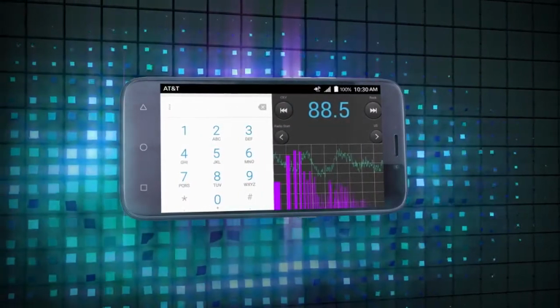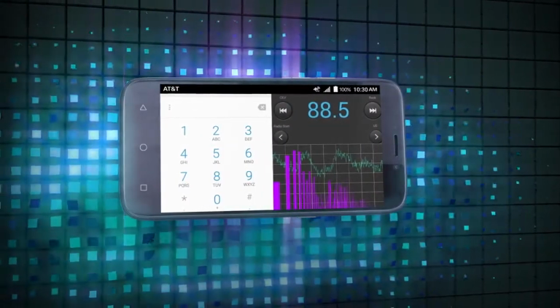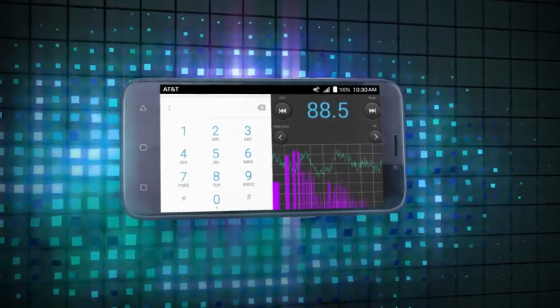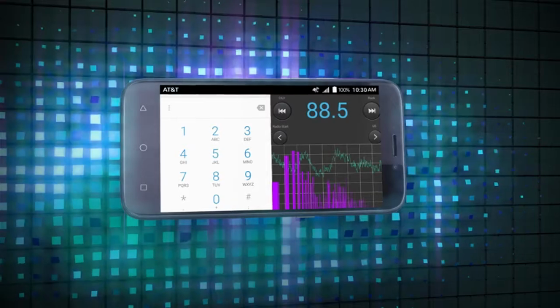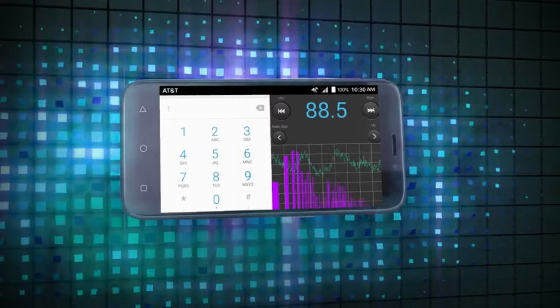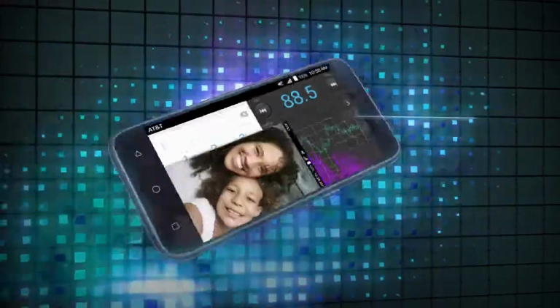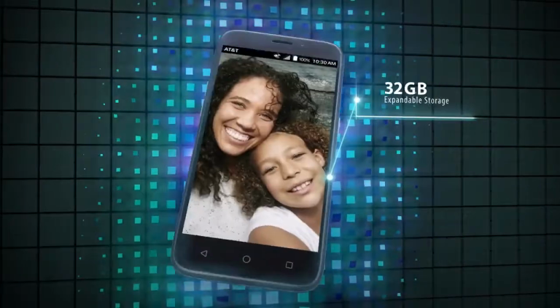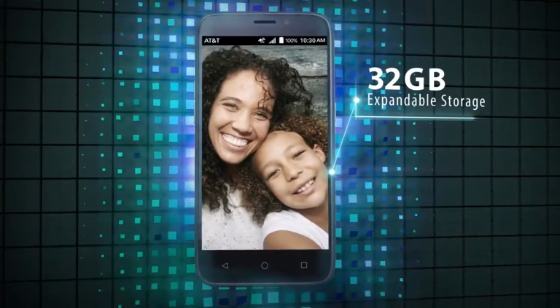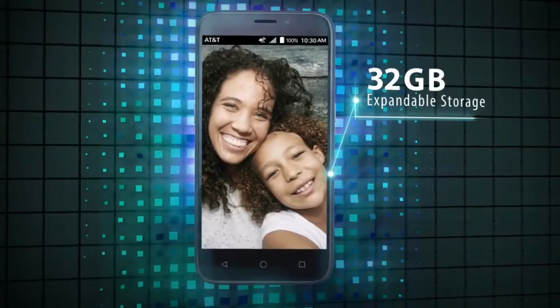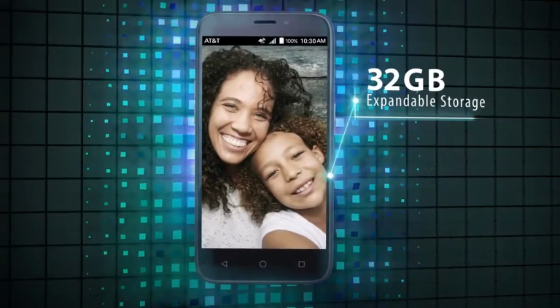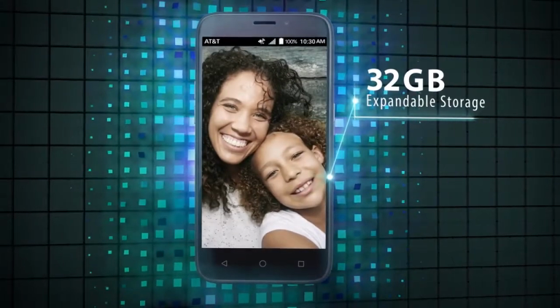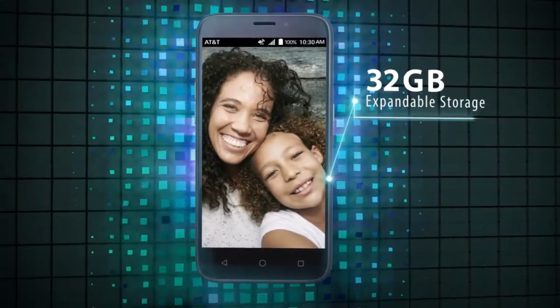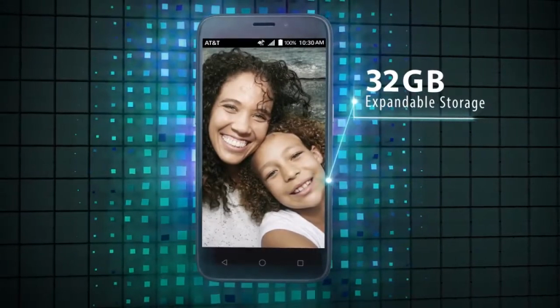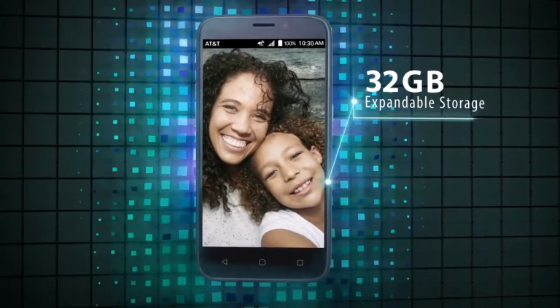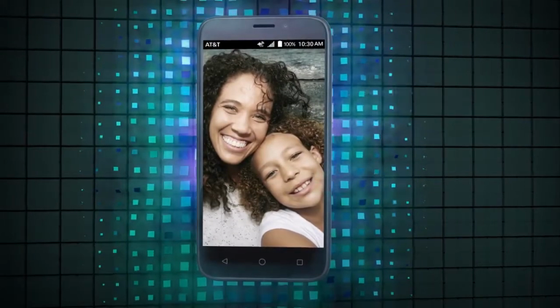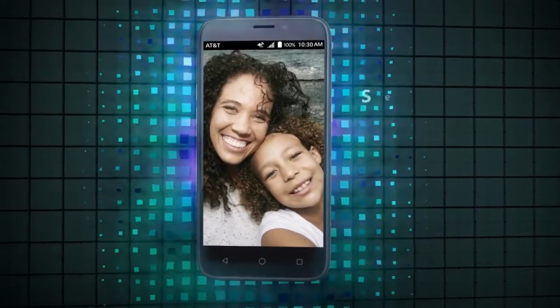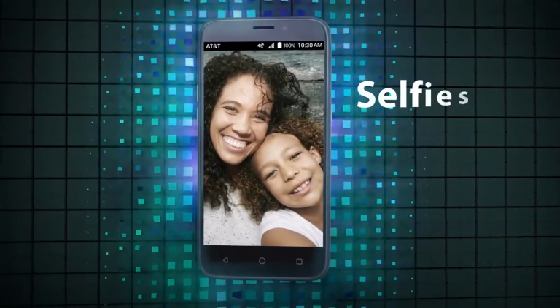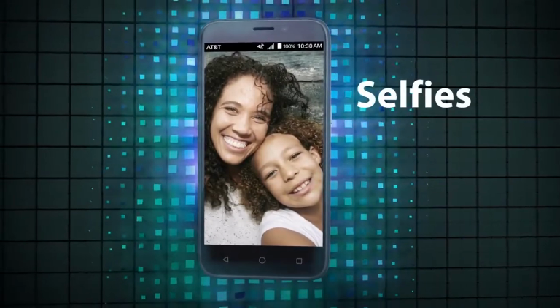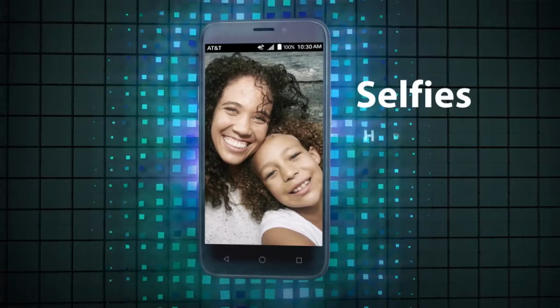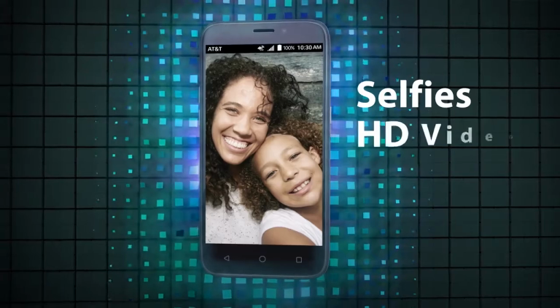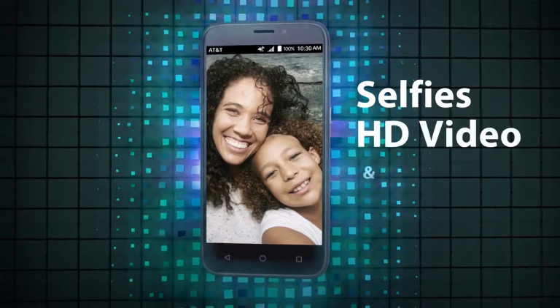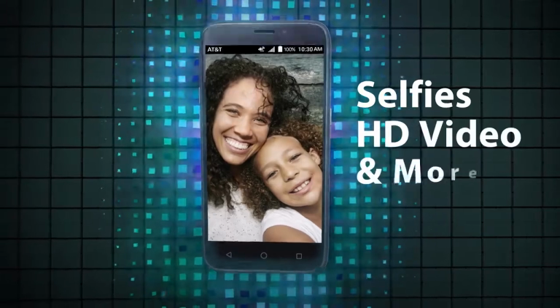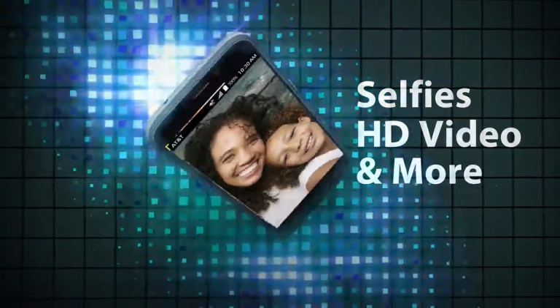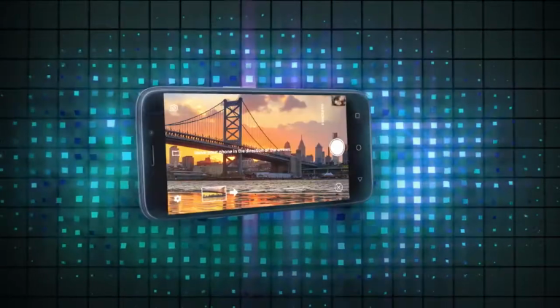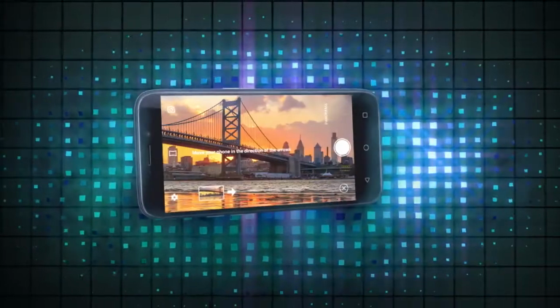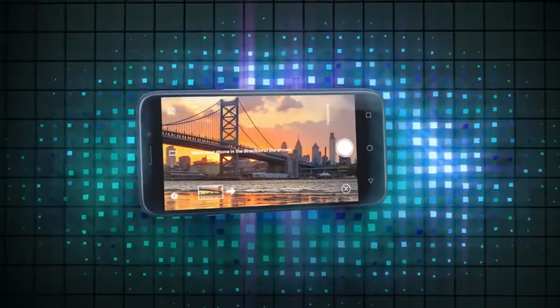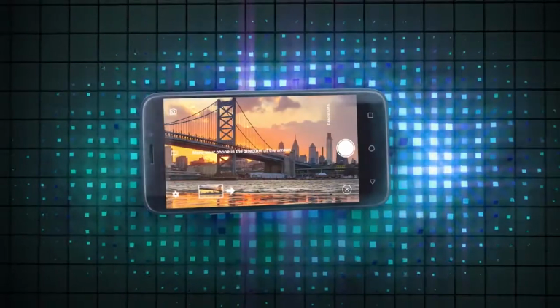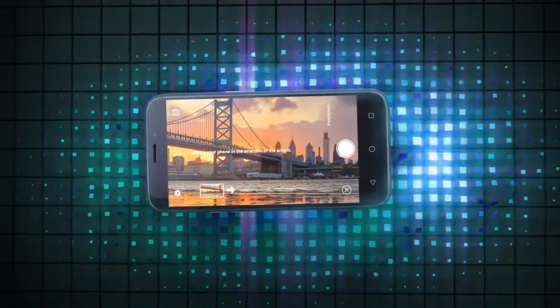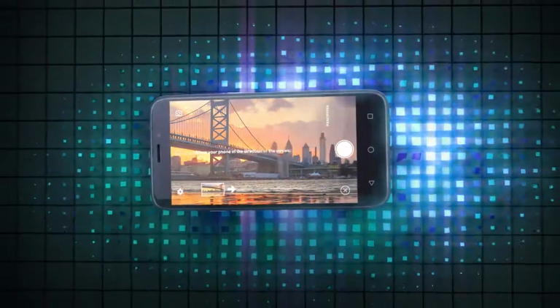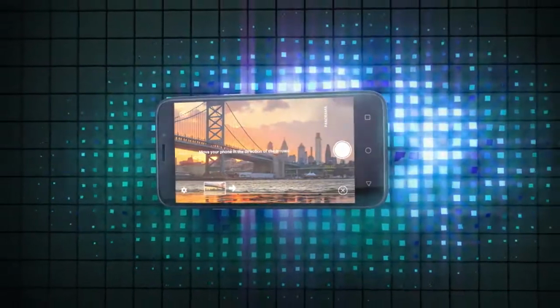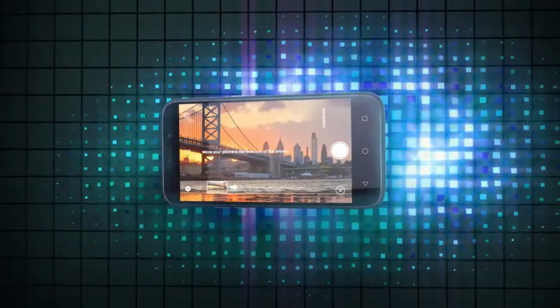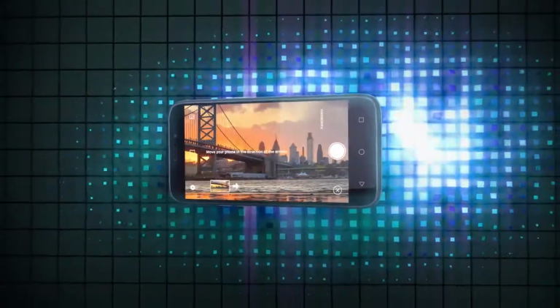And with expandable storage up to 32GB, you'll have plenty of space for all those selfies, HD videos, and more. Capture moments with horizontal and vertical panoramas.